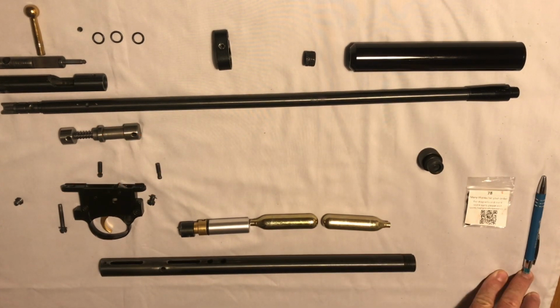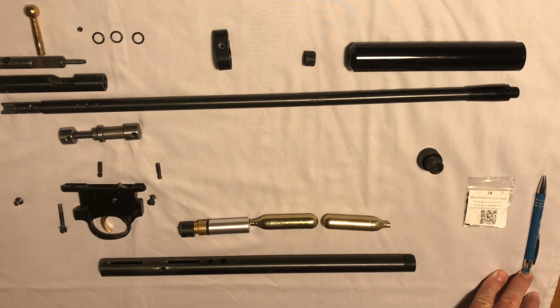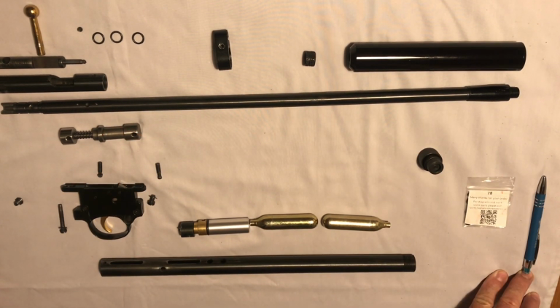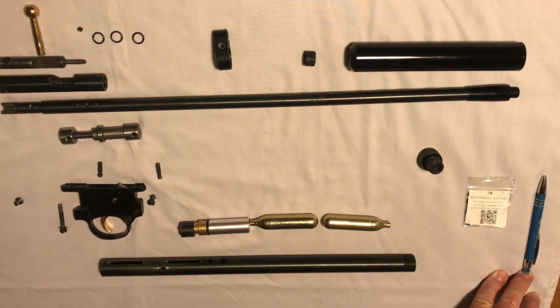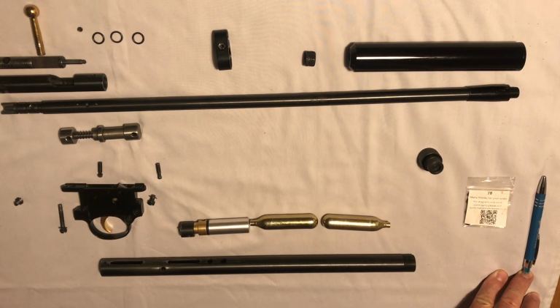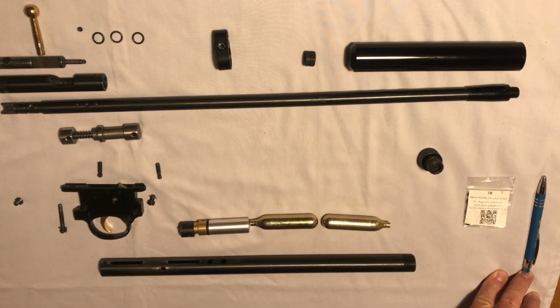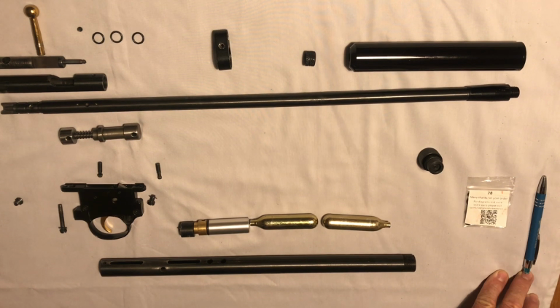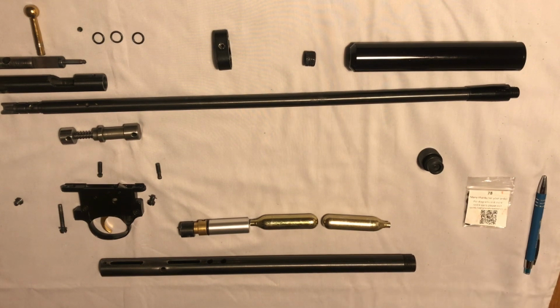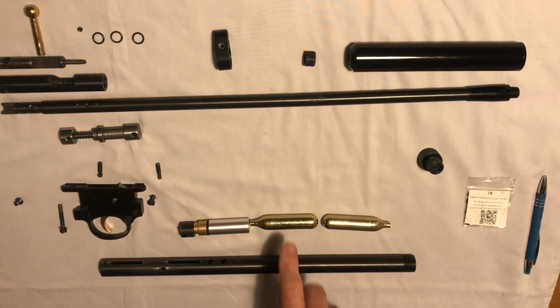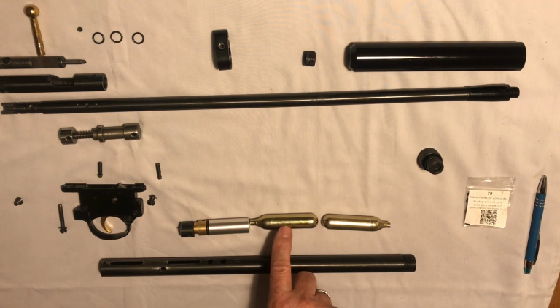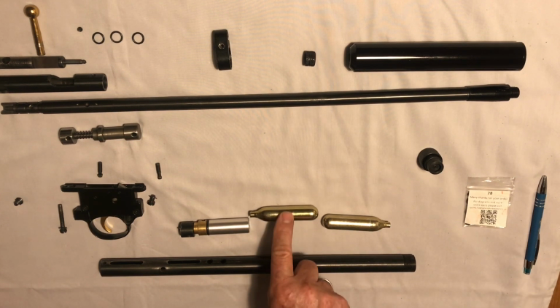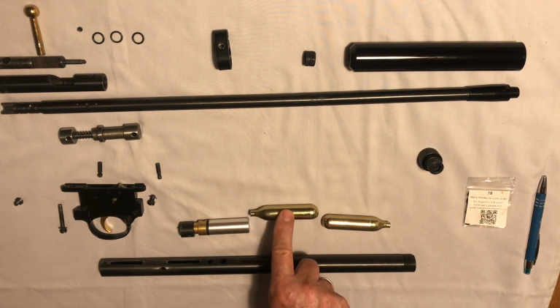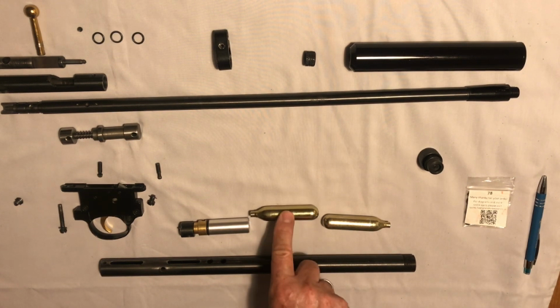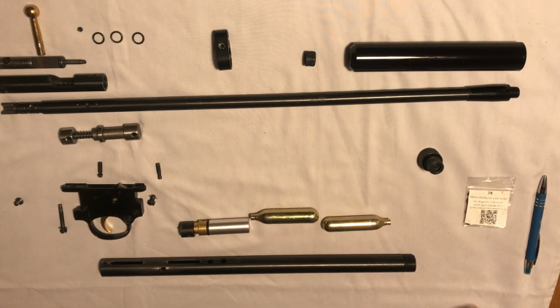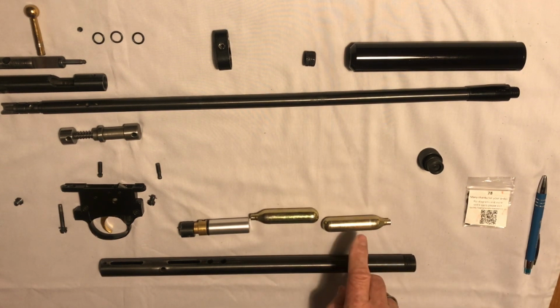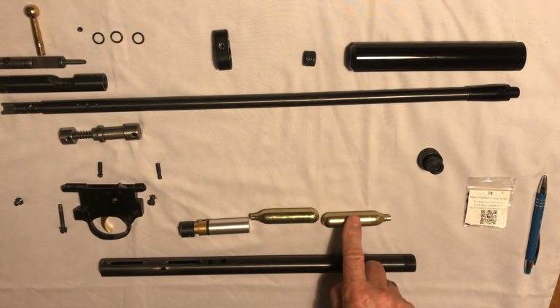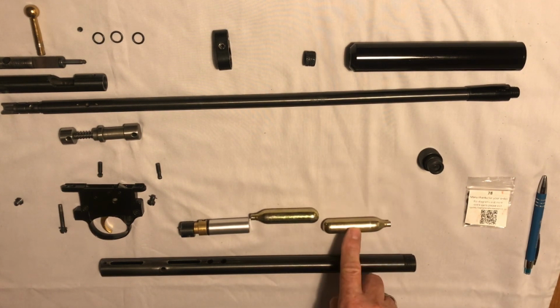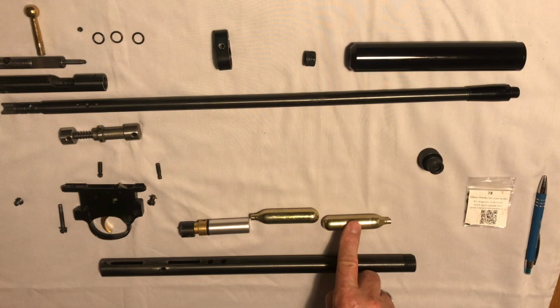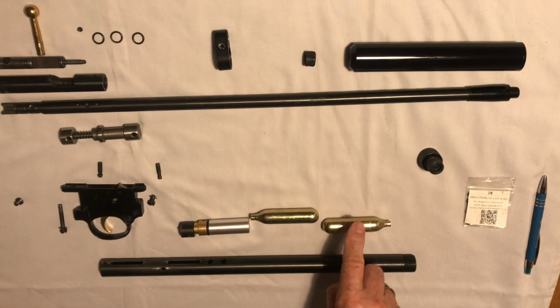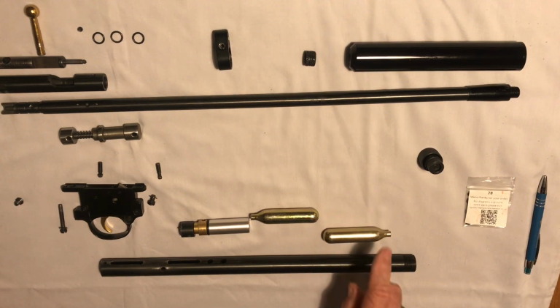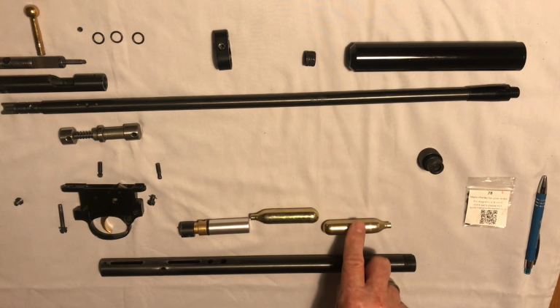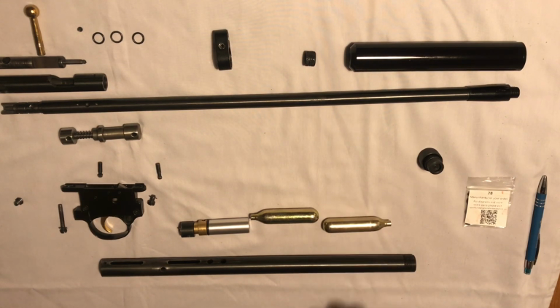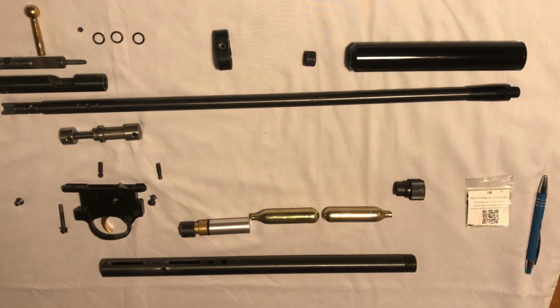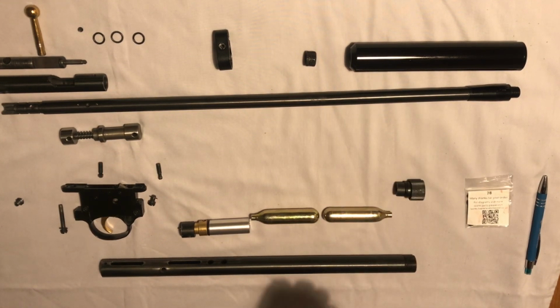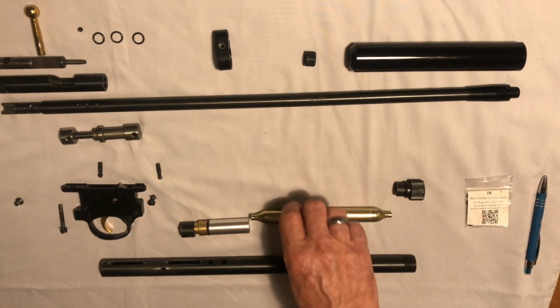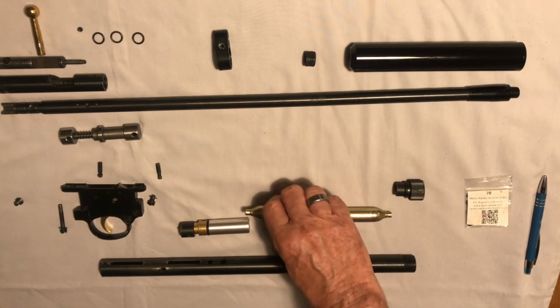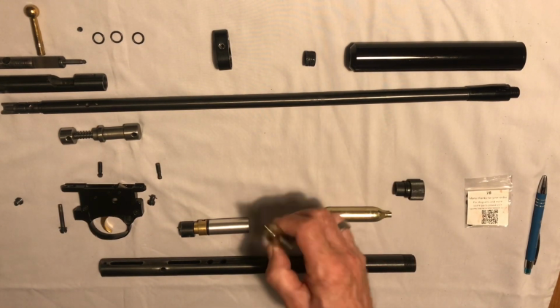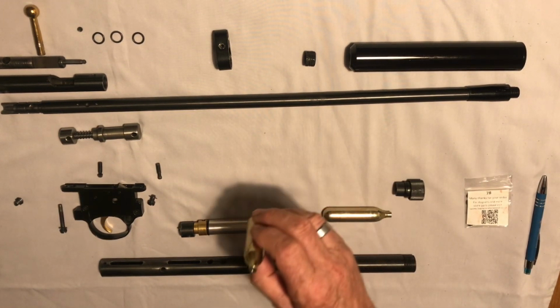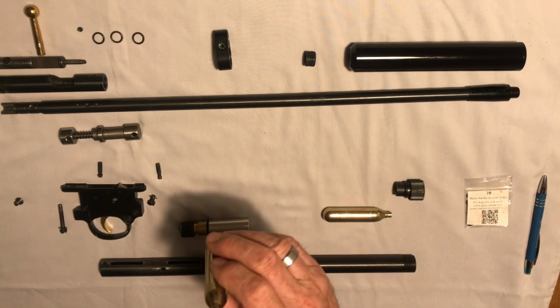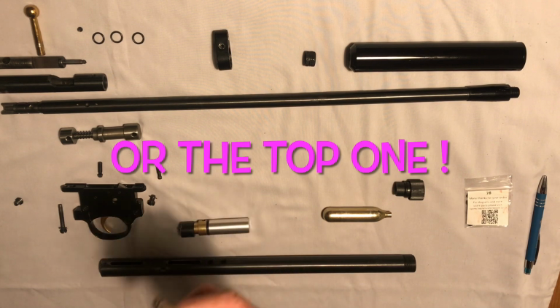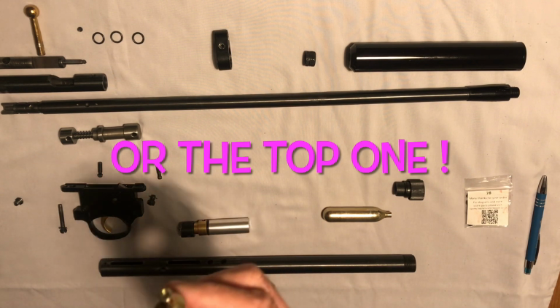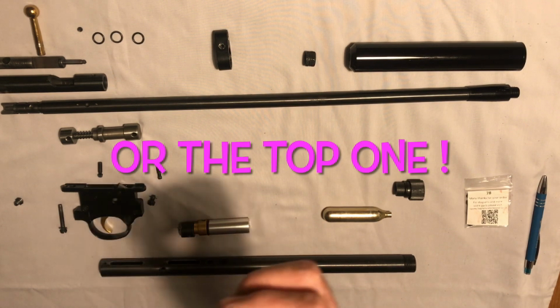If you don't intend to fire 50 or 60 shots, you could just use the one capsule — 25 to 30 shots on one capsule. So if you like, you can leave the bottom one unused.